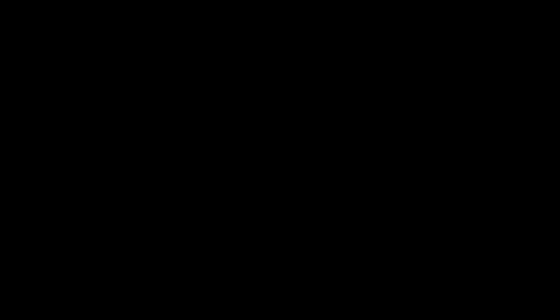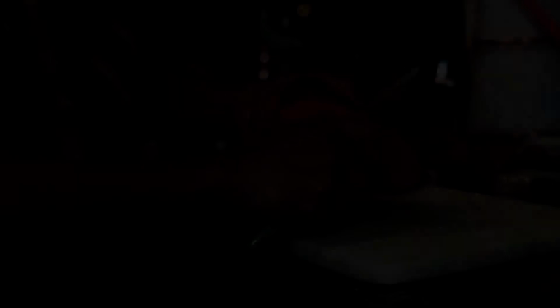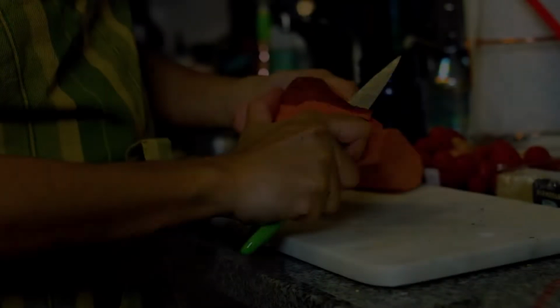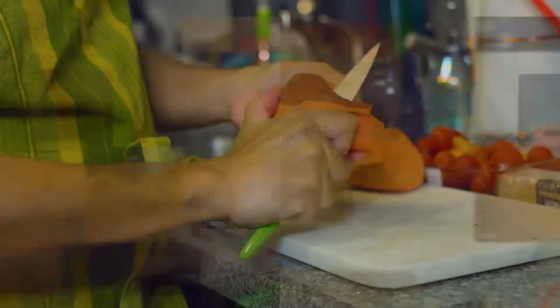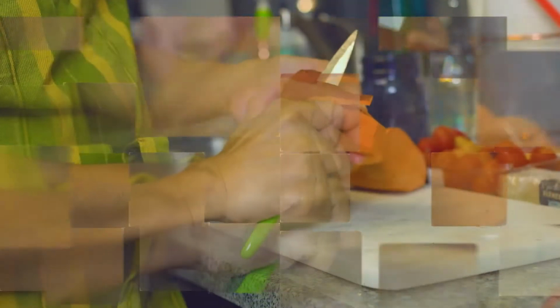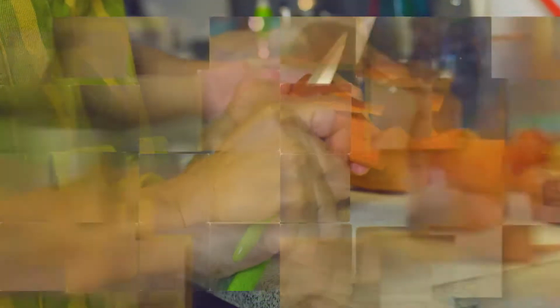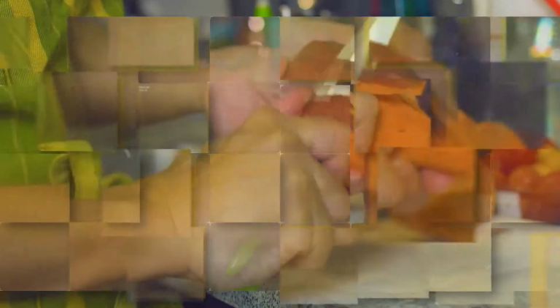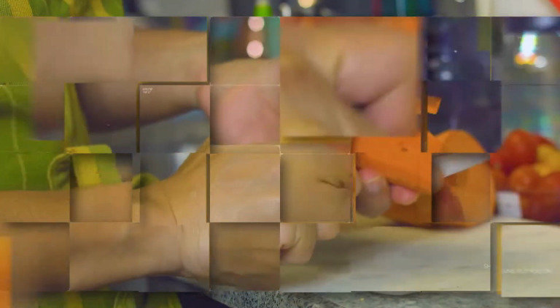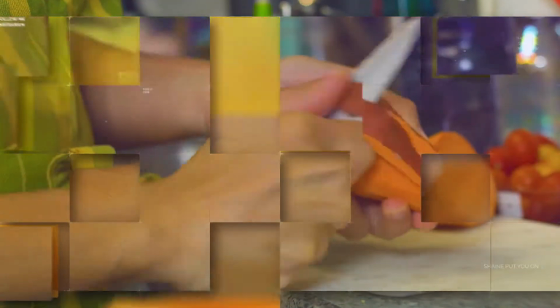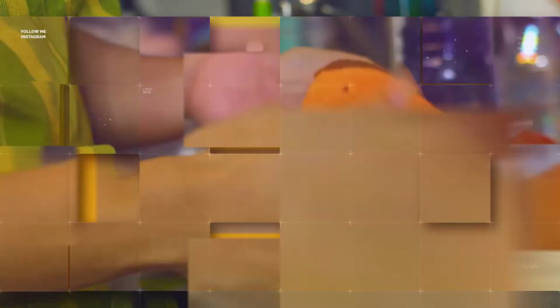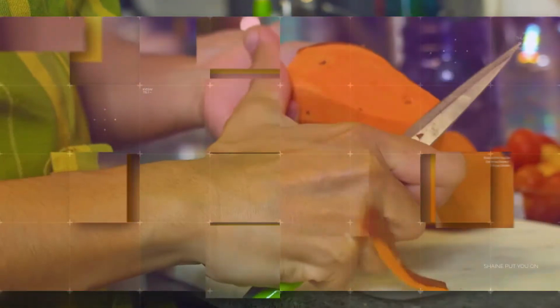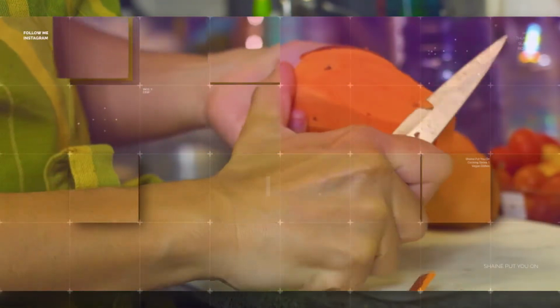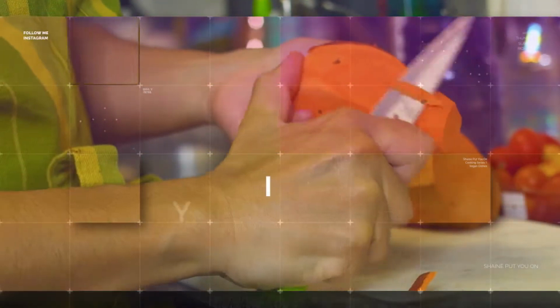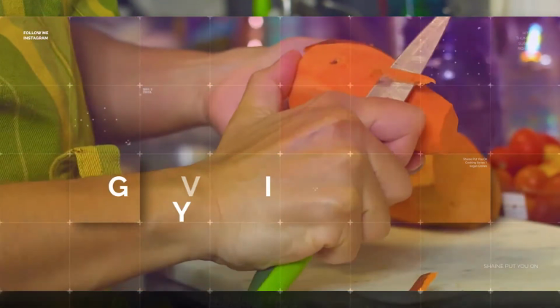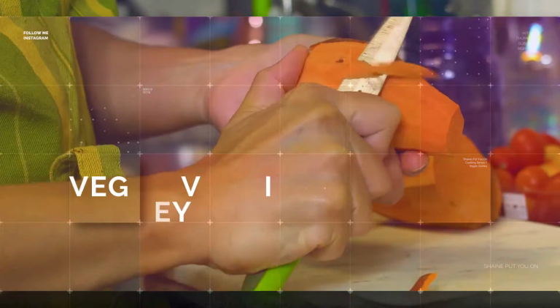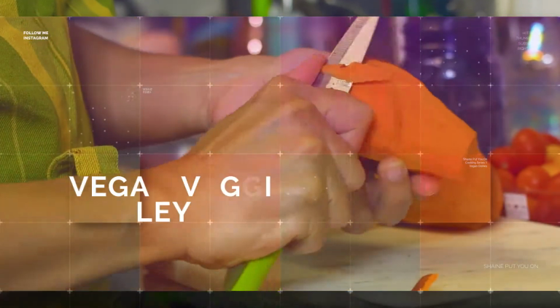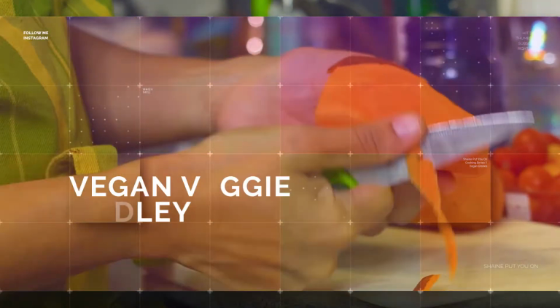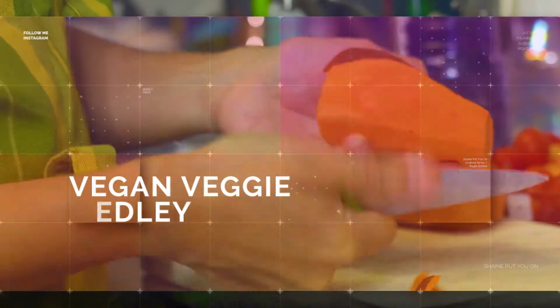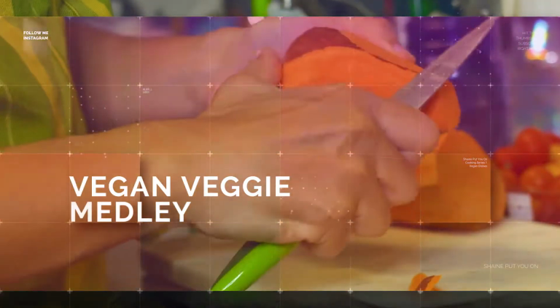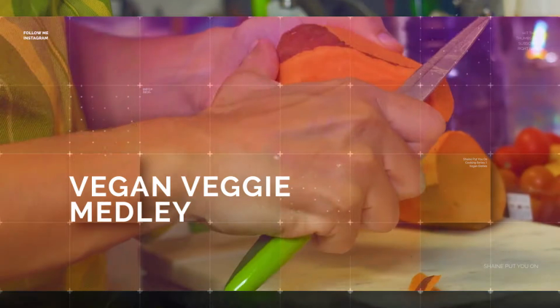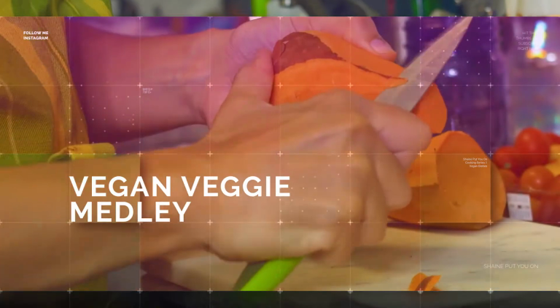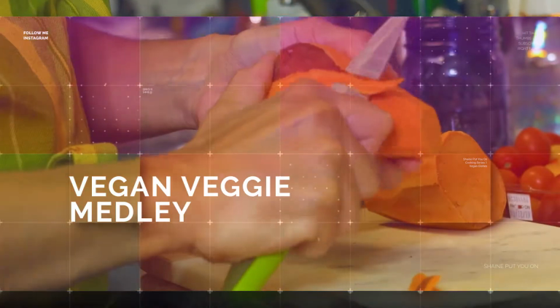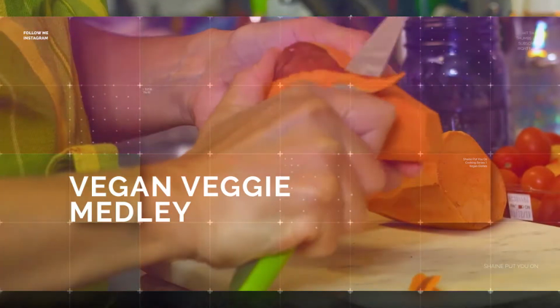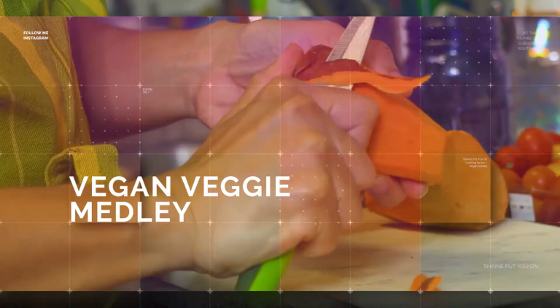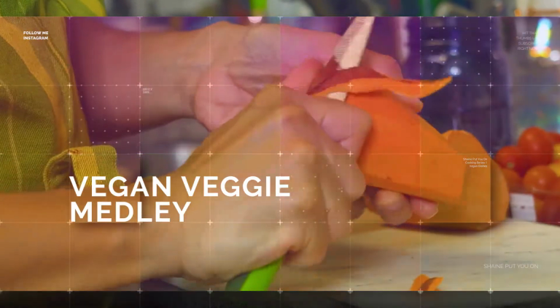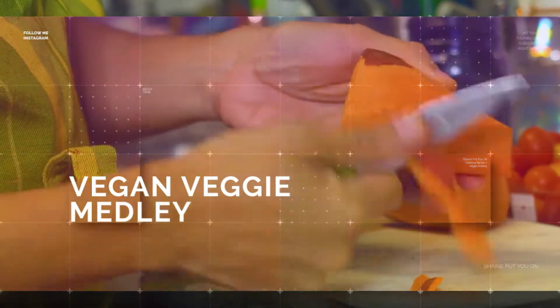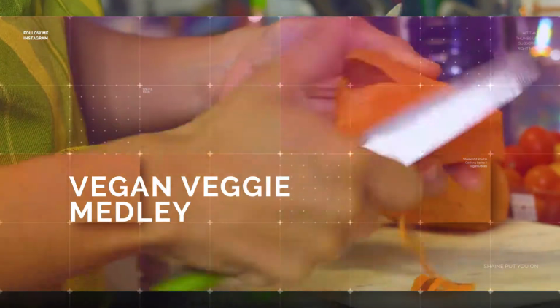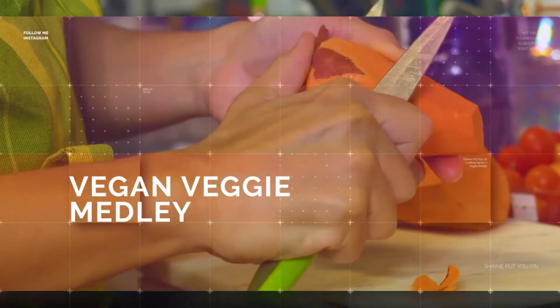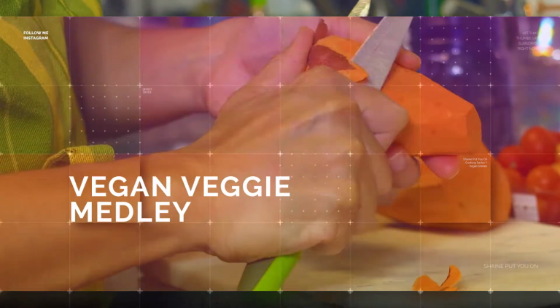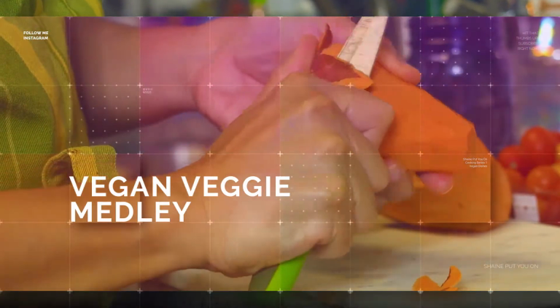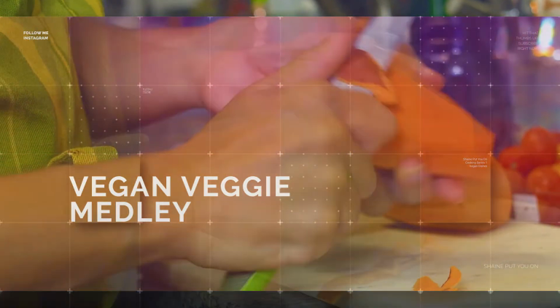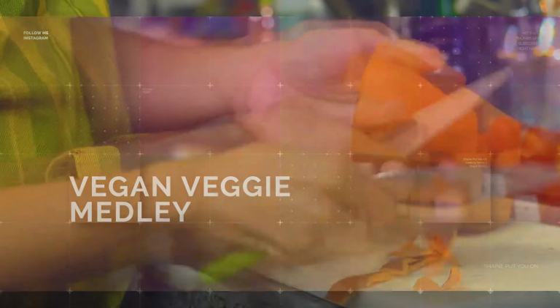In this video, I'm going to show you how to make a light, easy, vegan vegetable meal for my family — one that your family will enjoy as well.